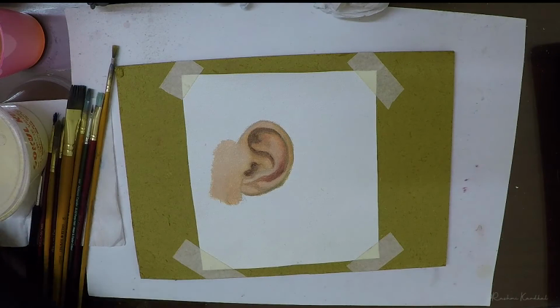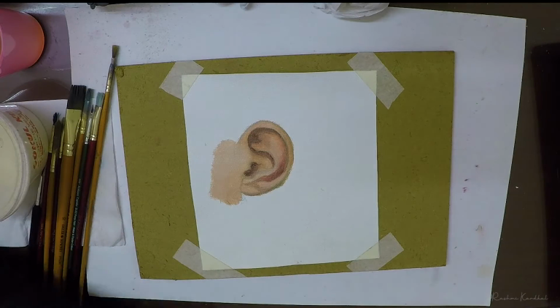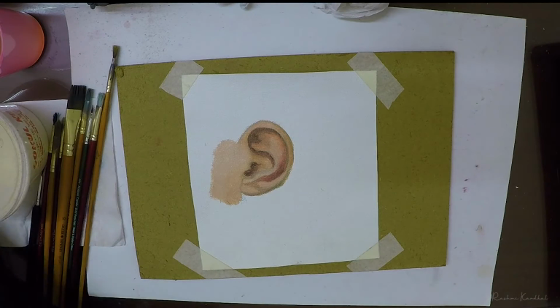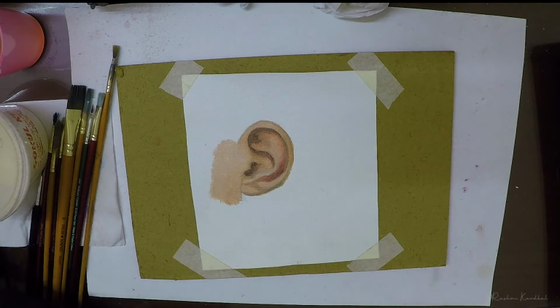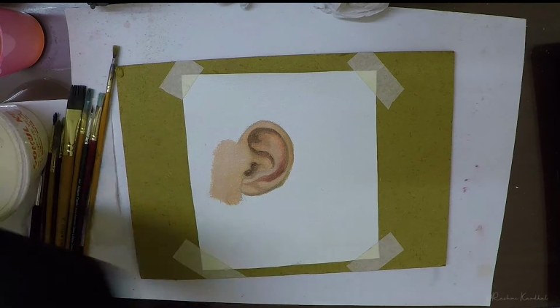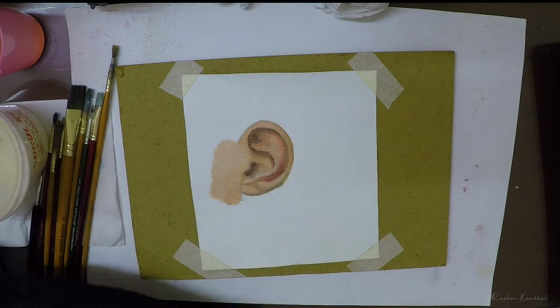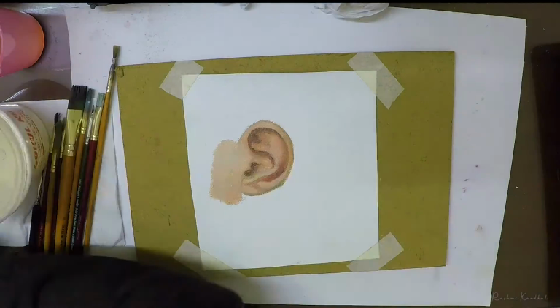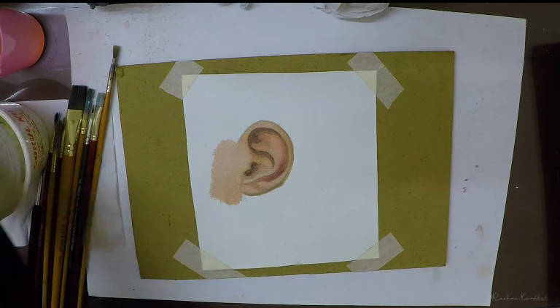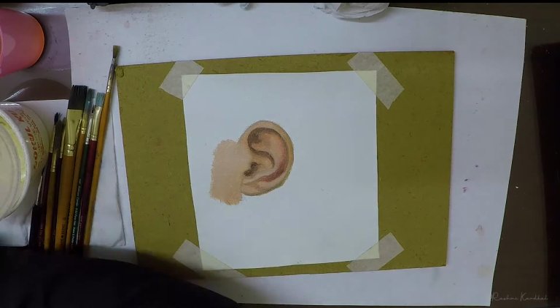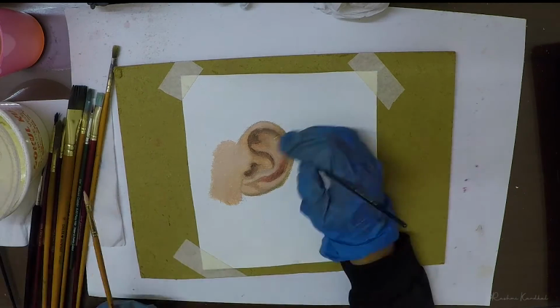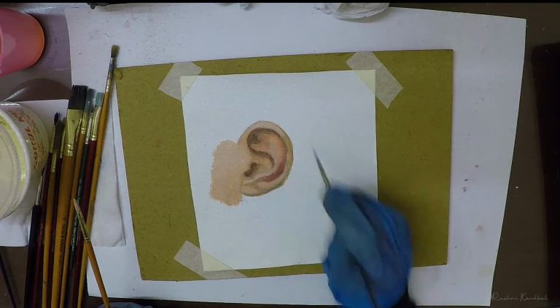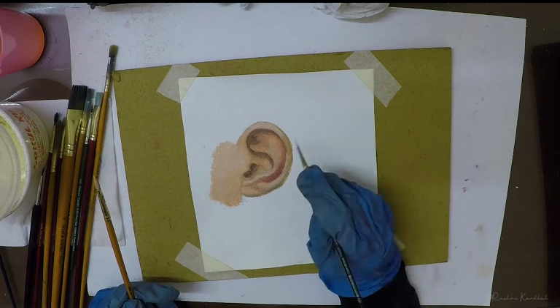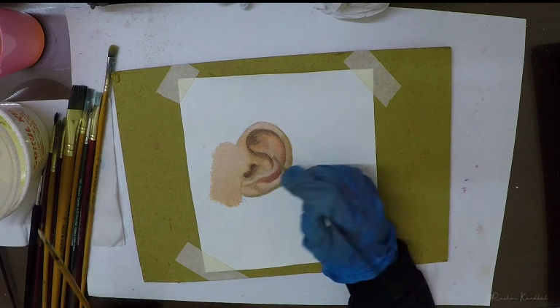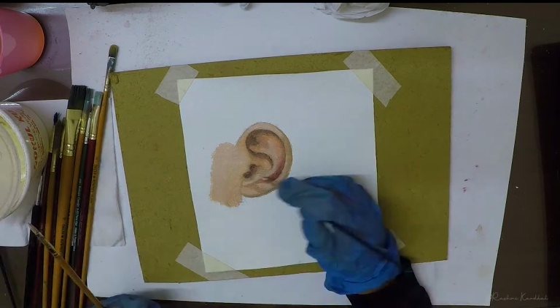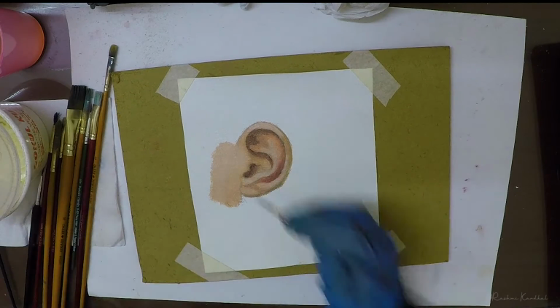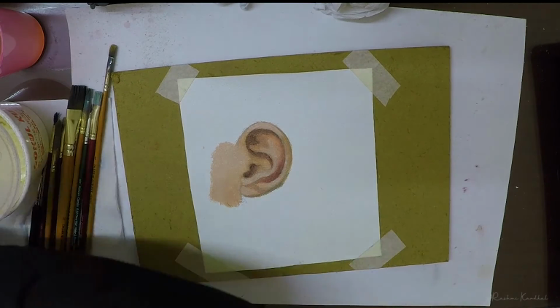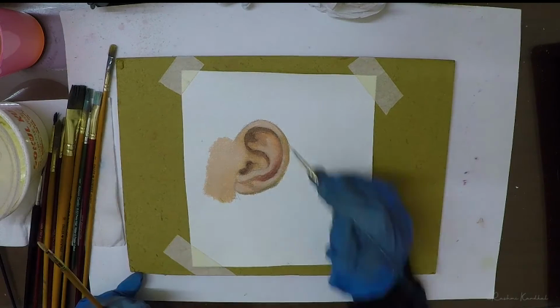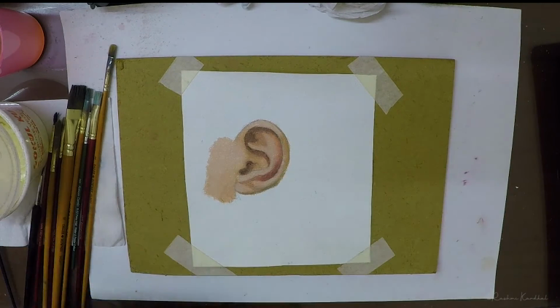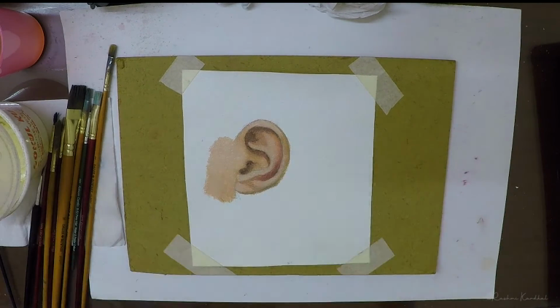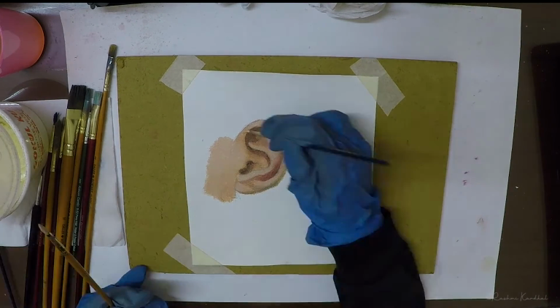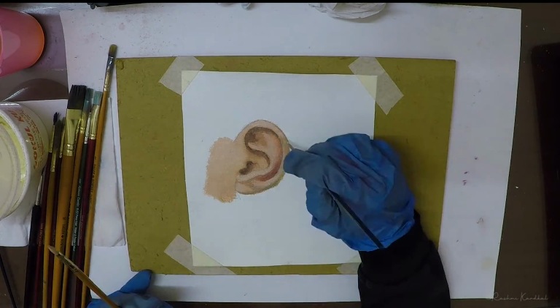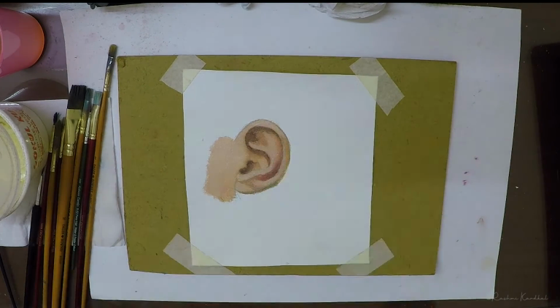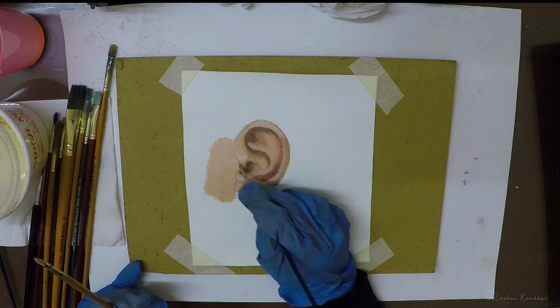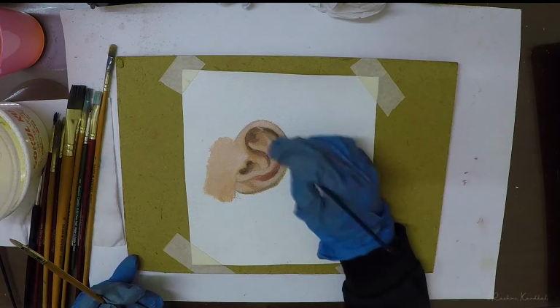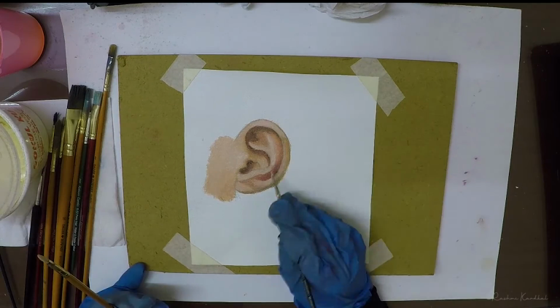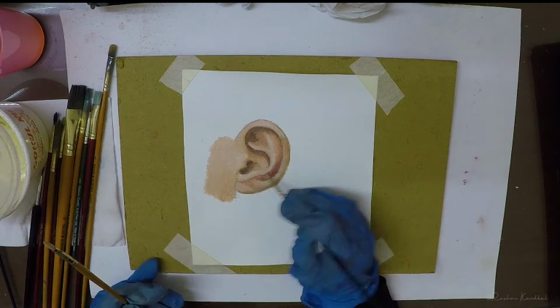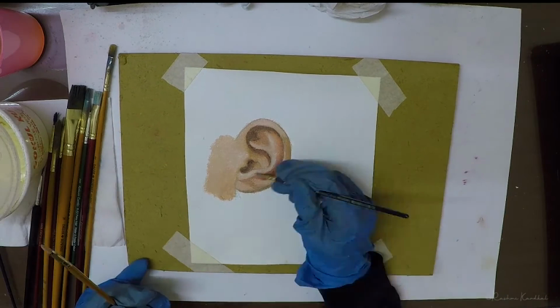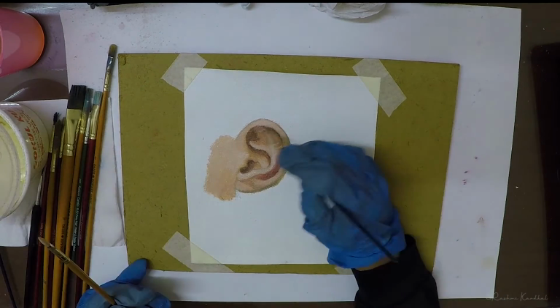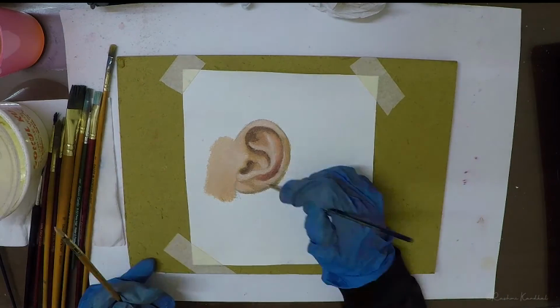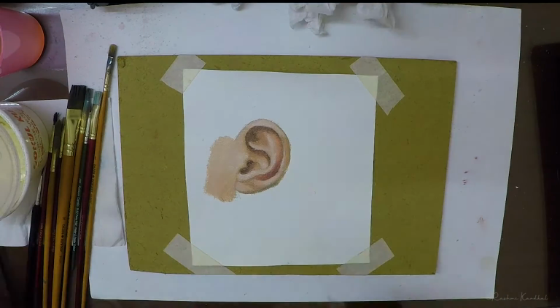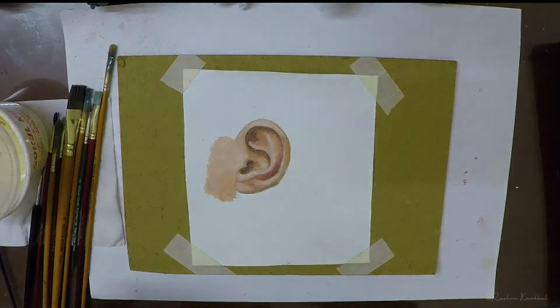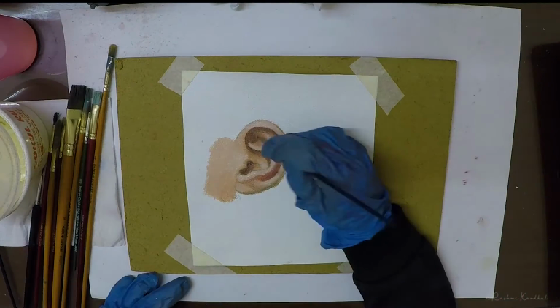You can also use an overlay layer to add color variation to the ear. I used oranges and reds. Once the overlay is done, you can then blend the colors to get smoother gradients.